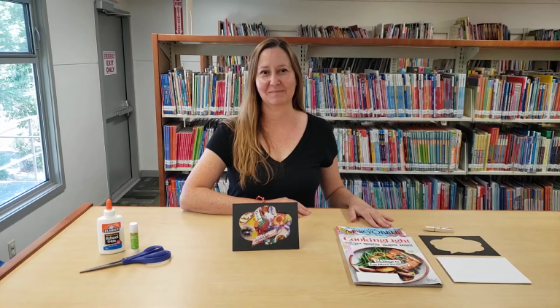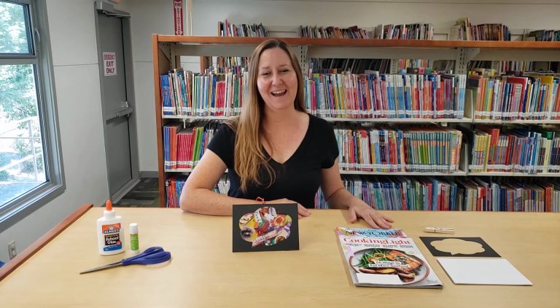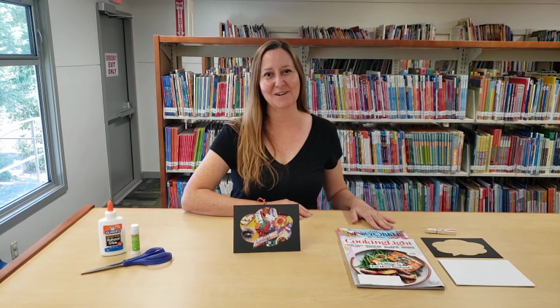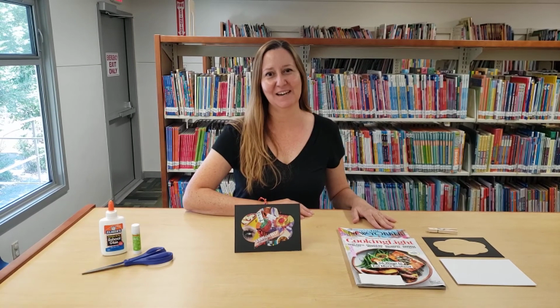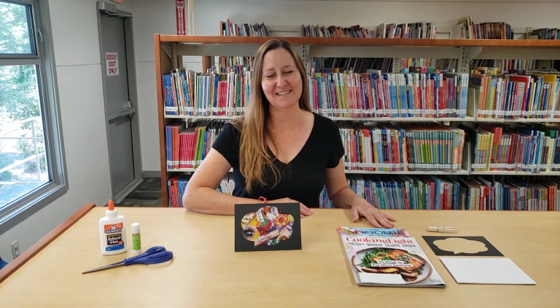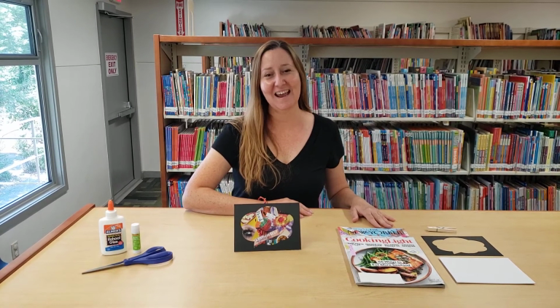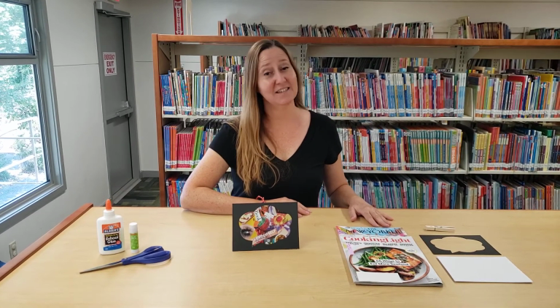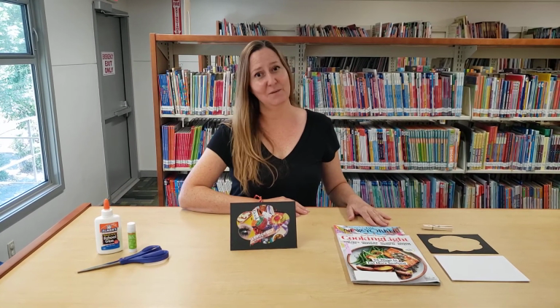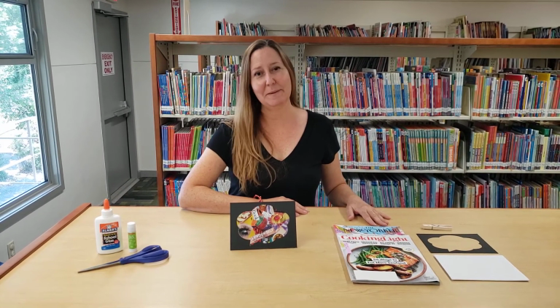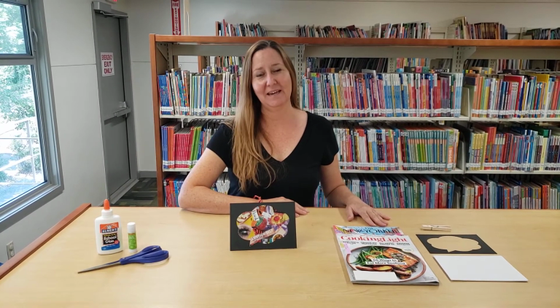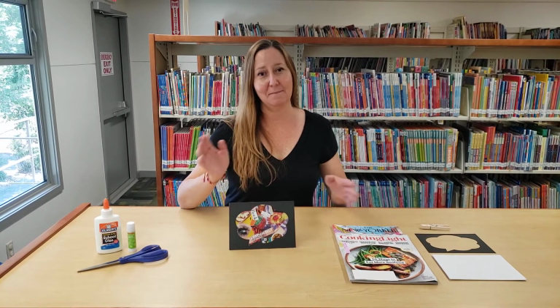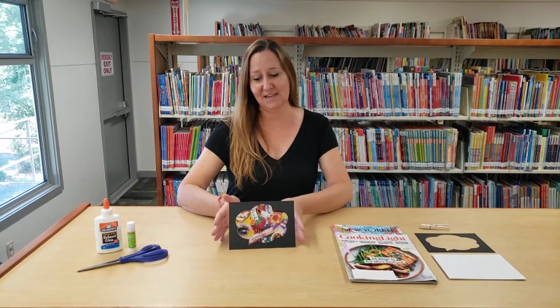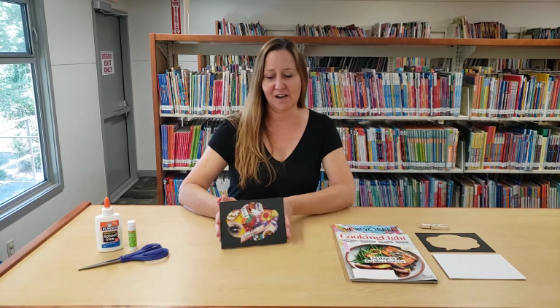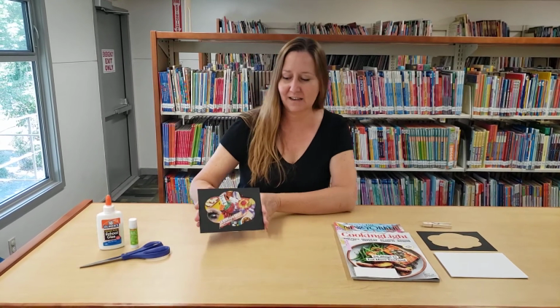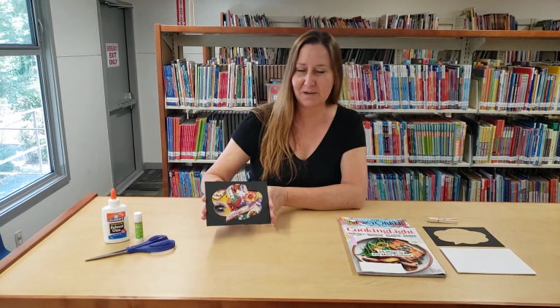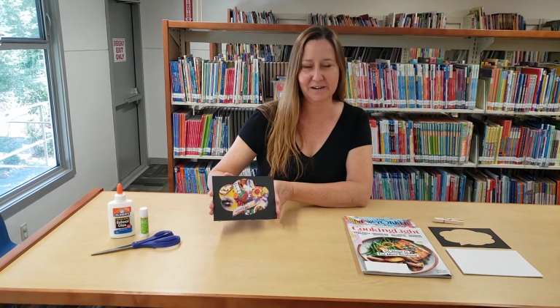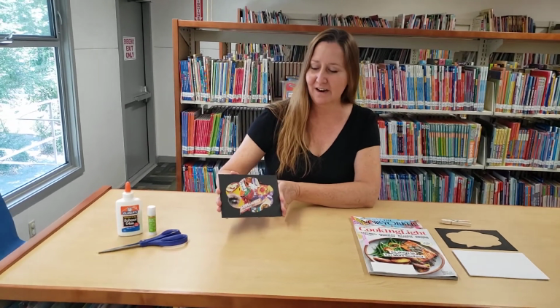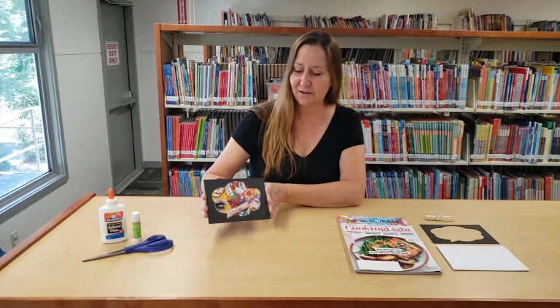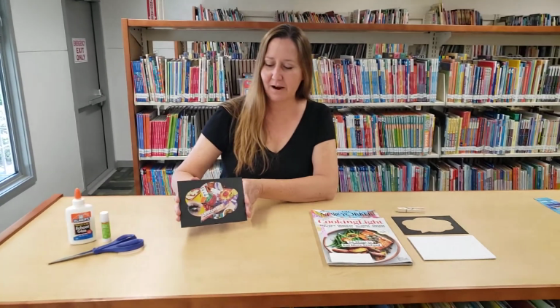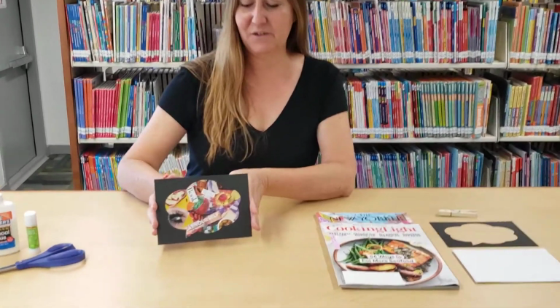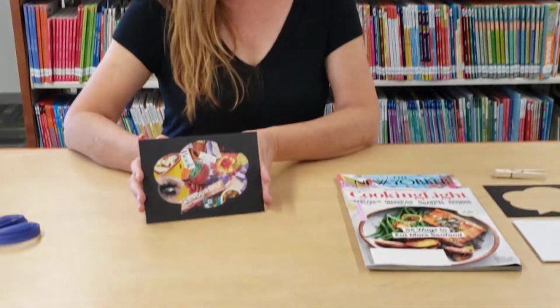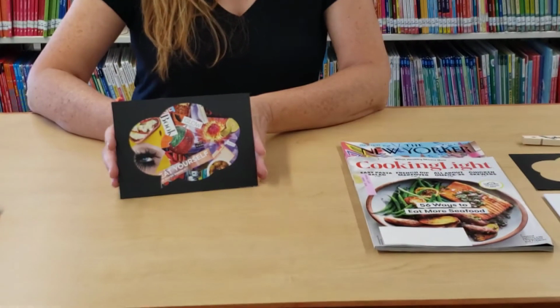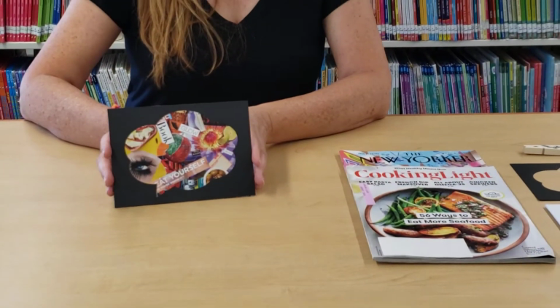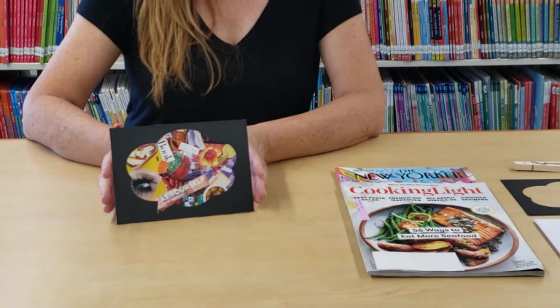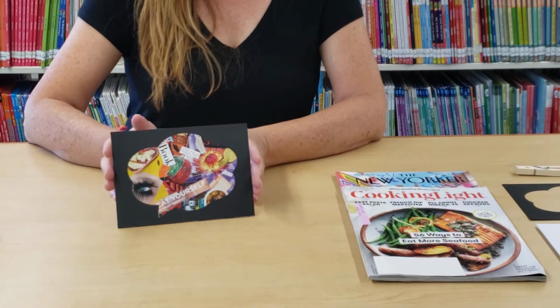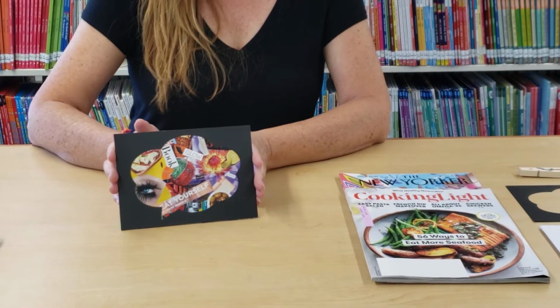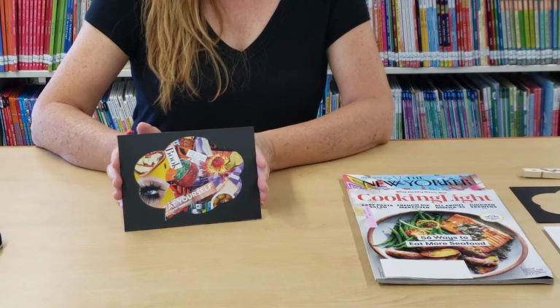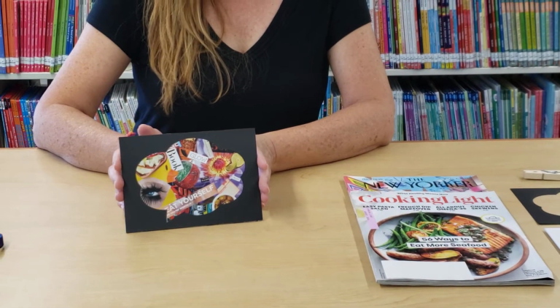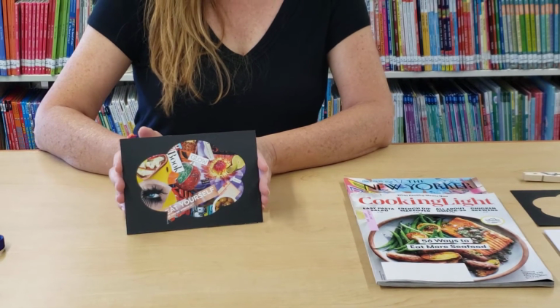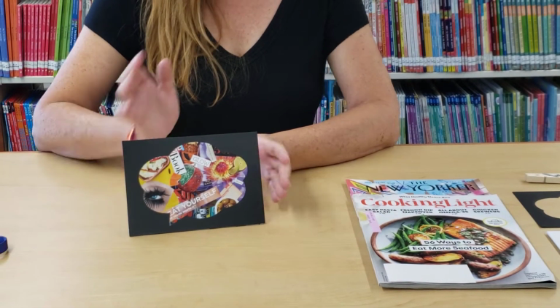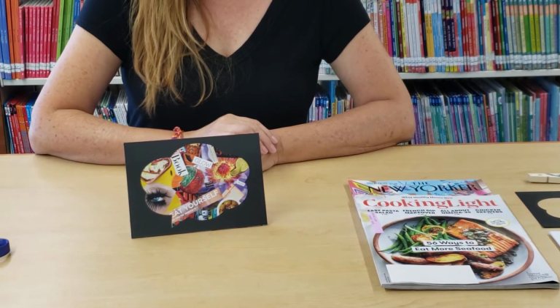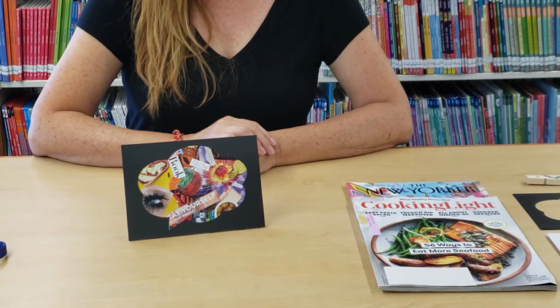Hi, welcome to Try It Tuesday. This week we will be making a magazine collage like the one pictured here. So if you stop by the library on Tuesday at 9 a.m., you can pick up a kit.